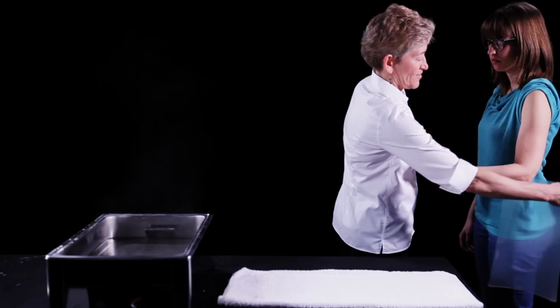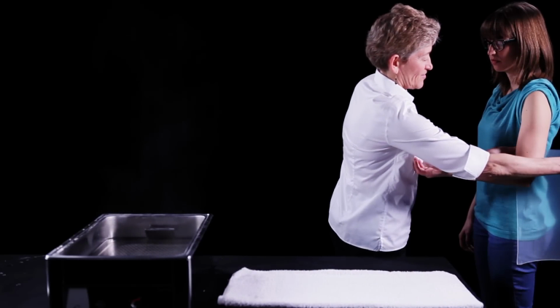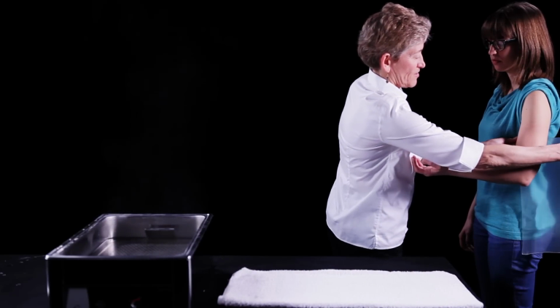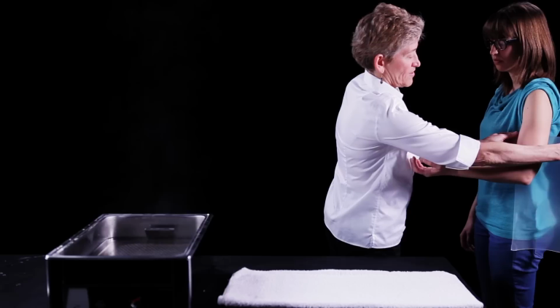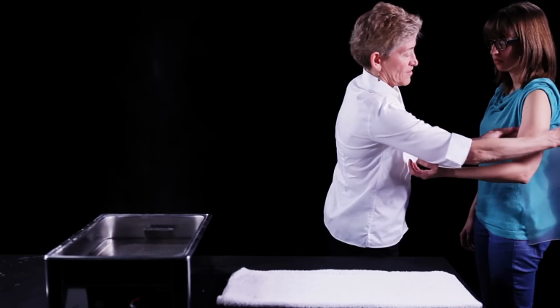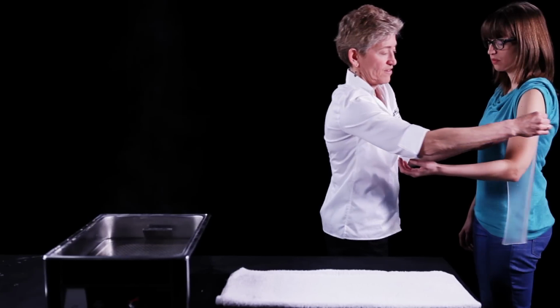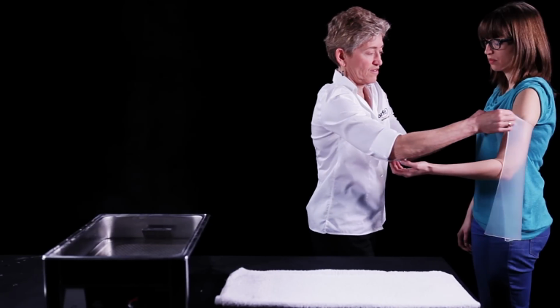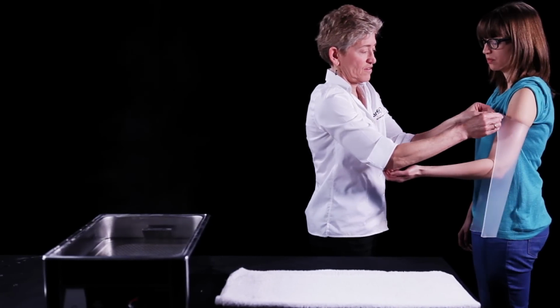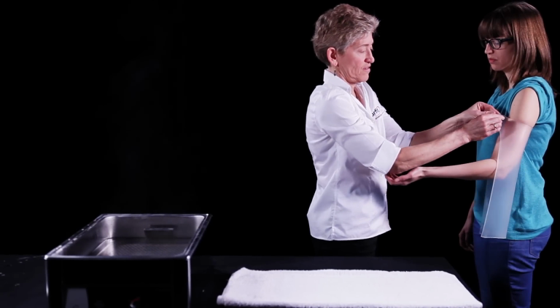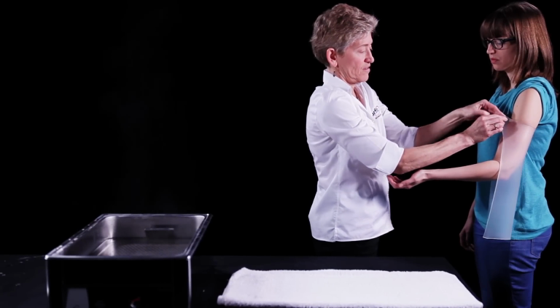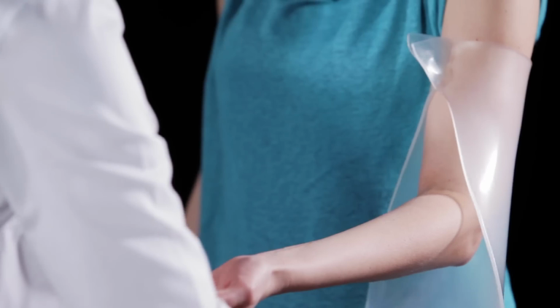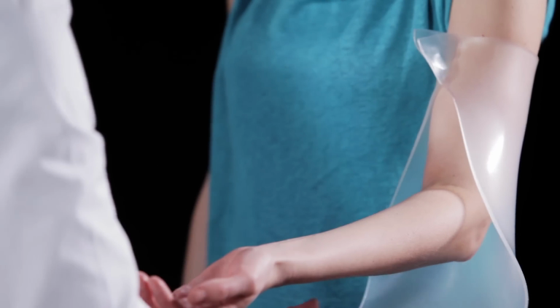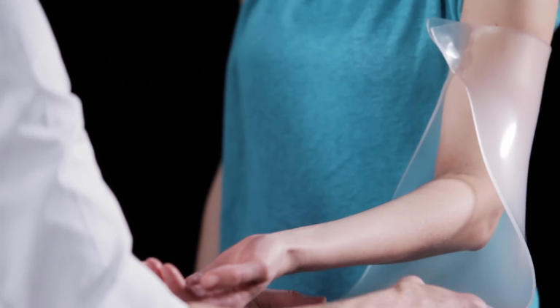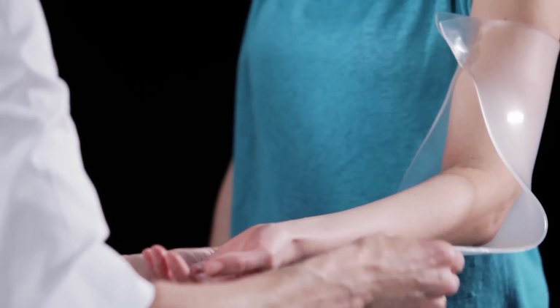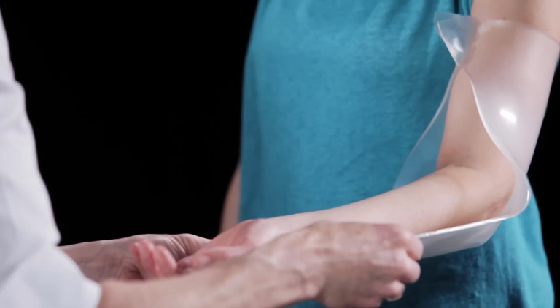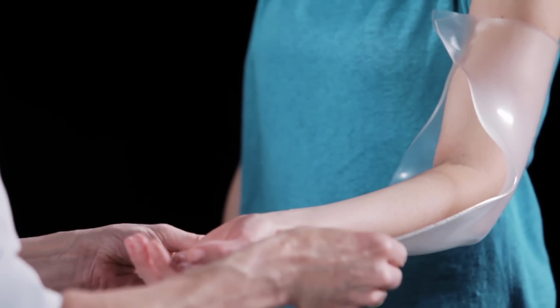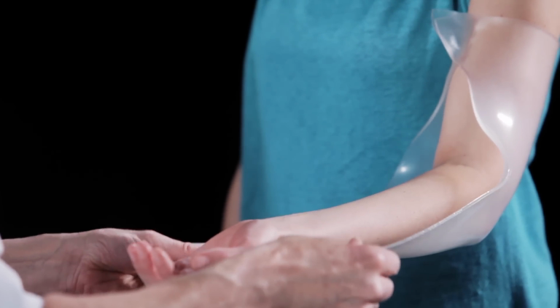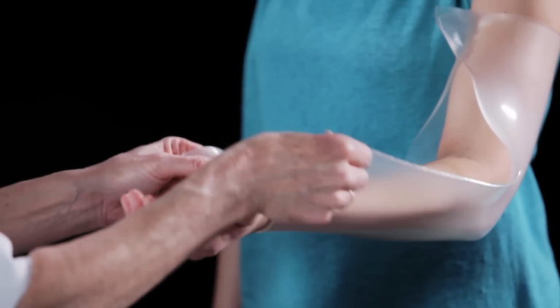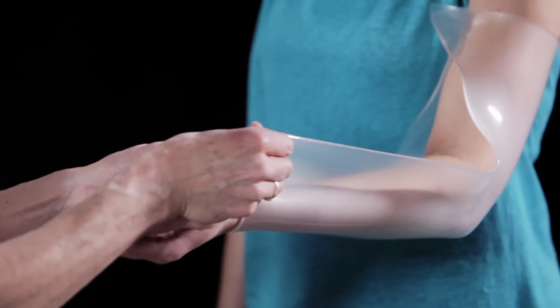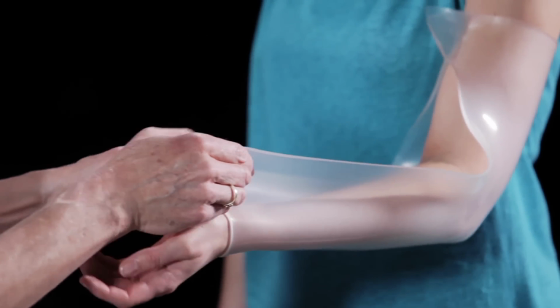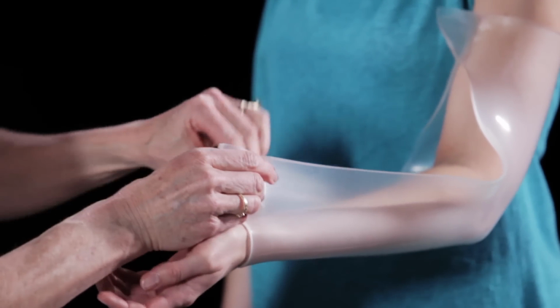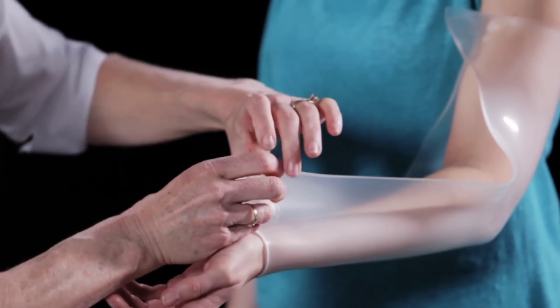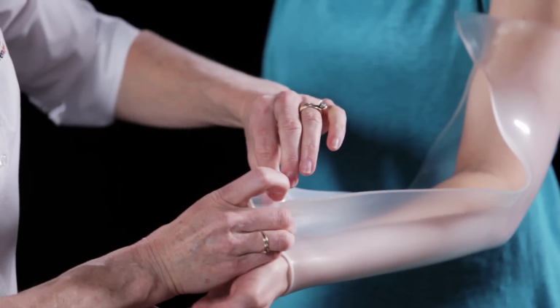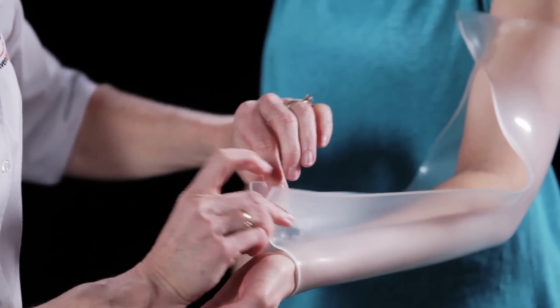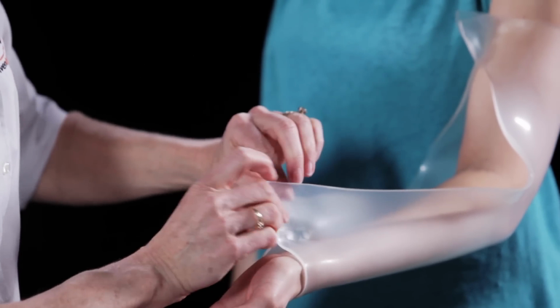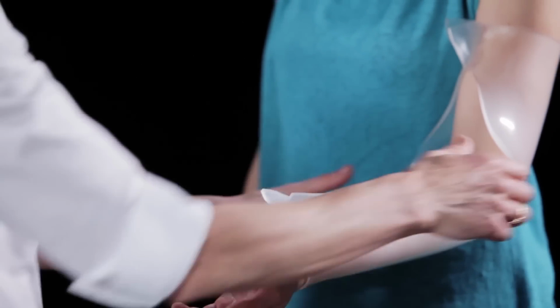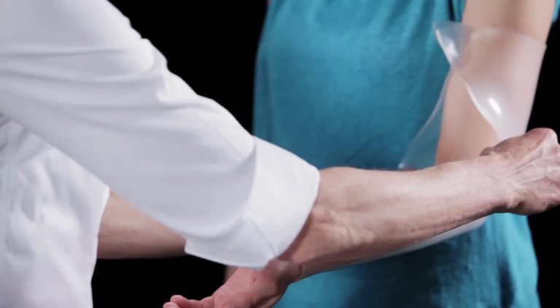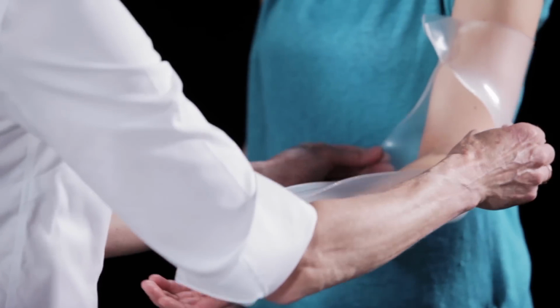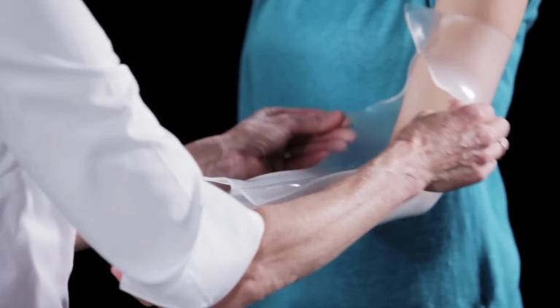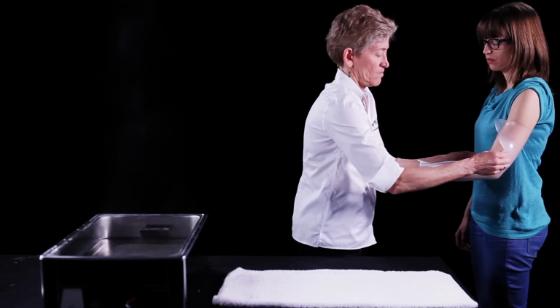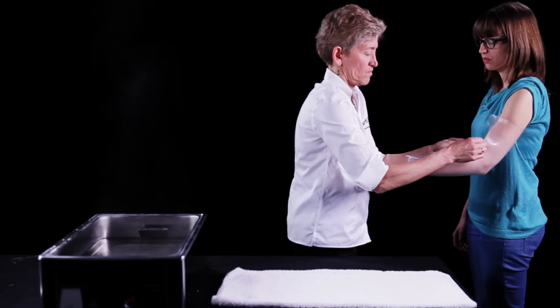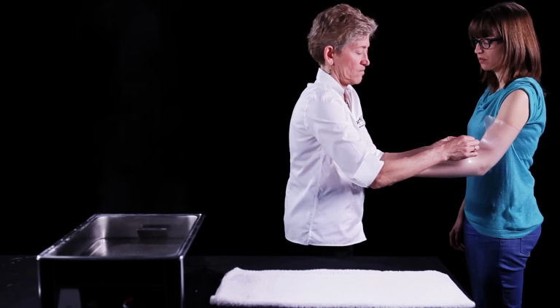Place the thermoplastic material behind the patient's upper arm and stretch the corners around the arm to pinch together in the front. This acts to anchor the material in place. Stretch the material distally to pinch at the level of the wrist.